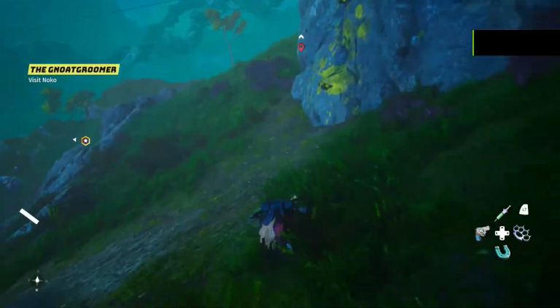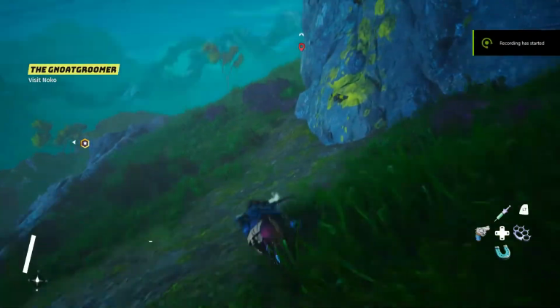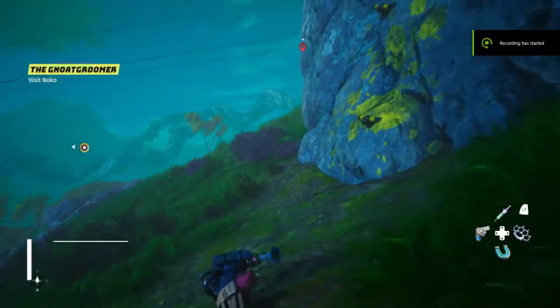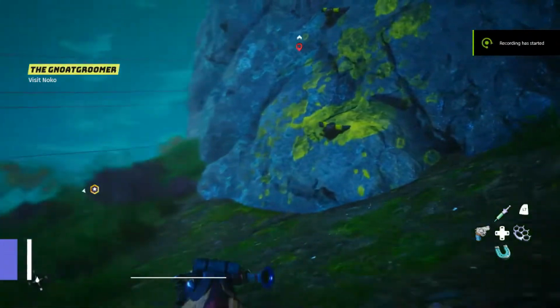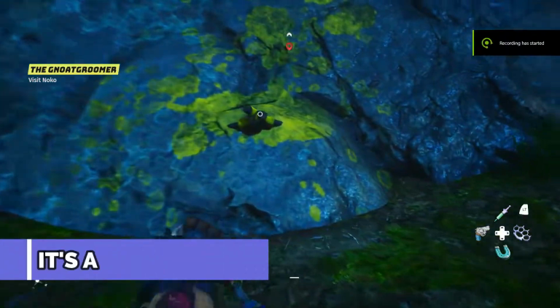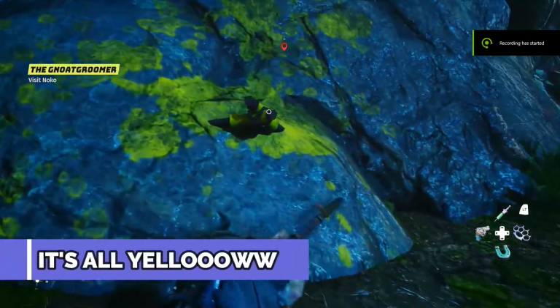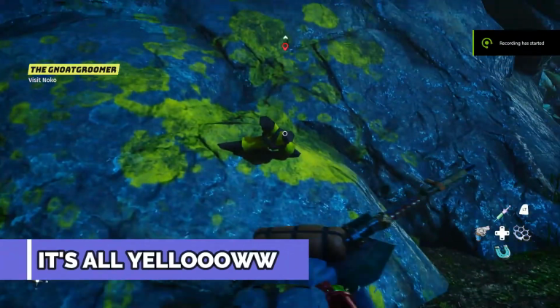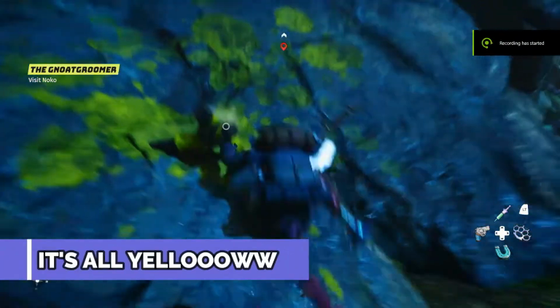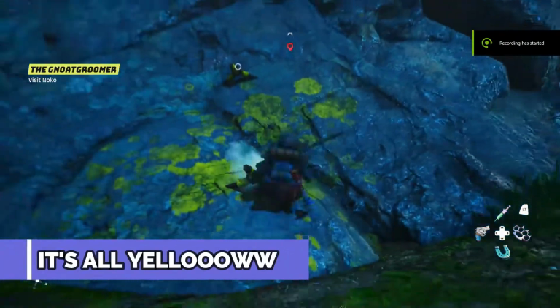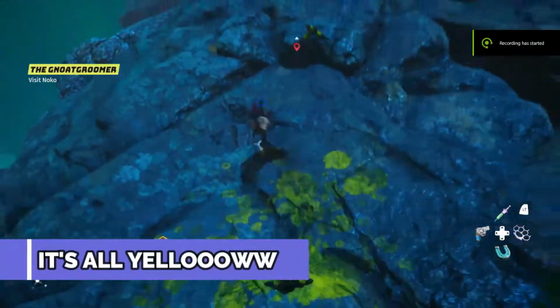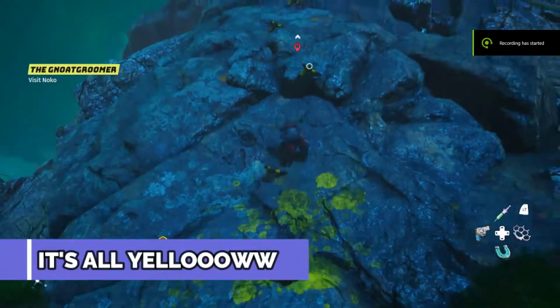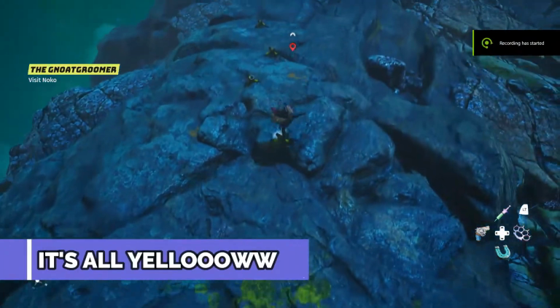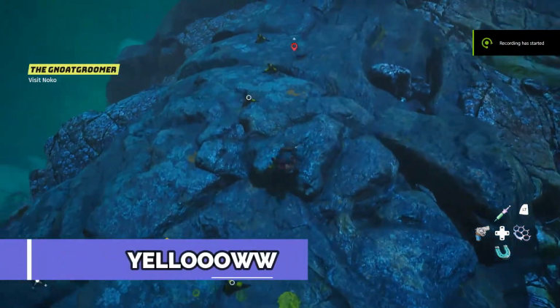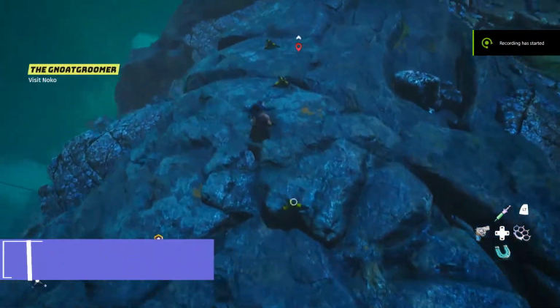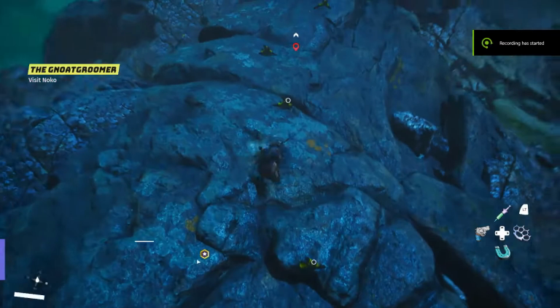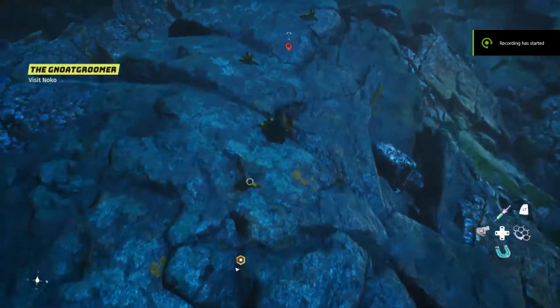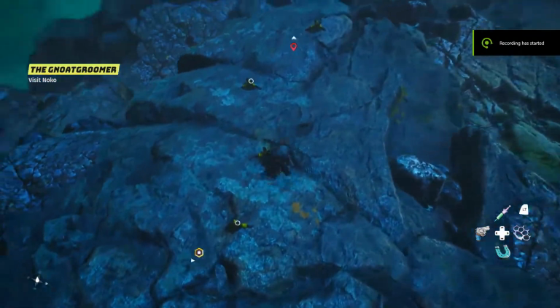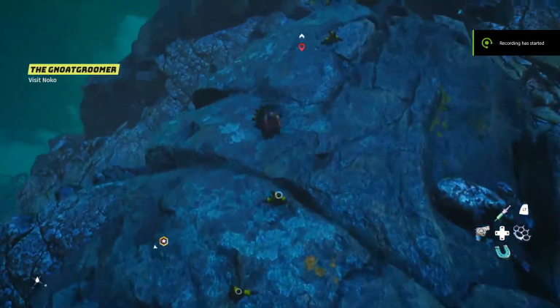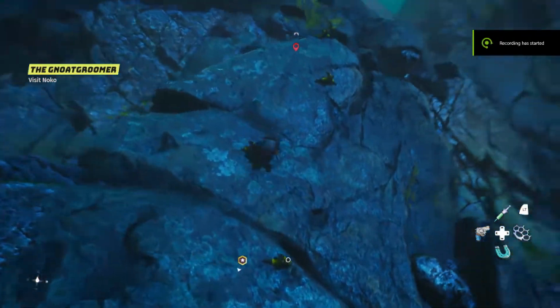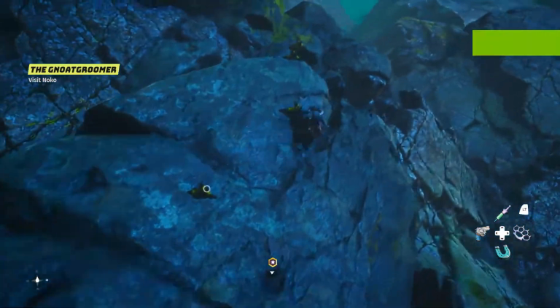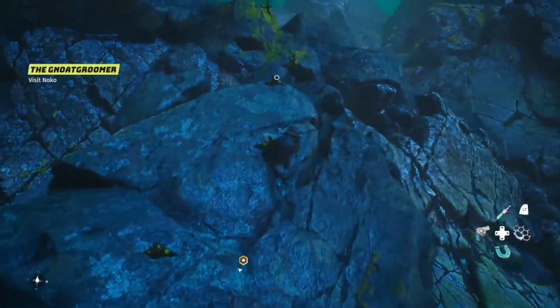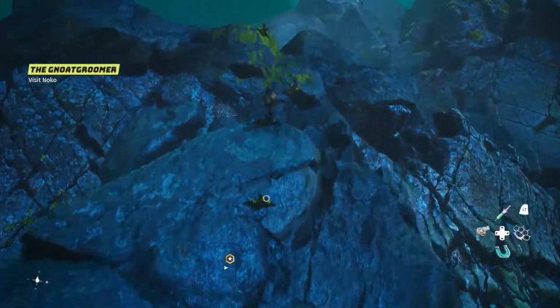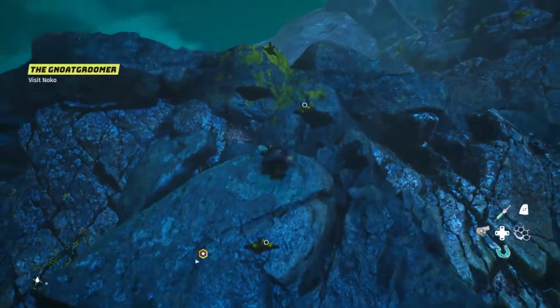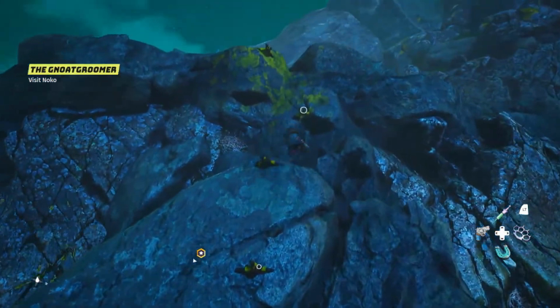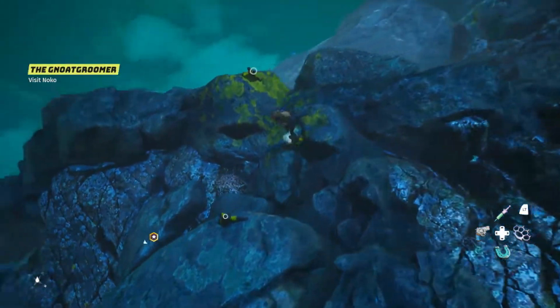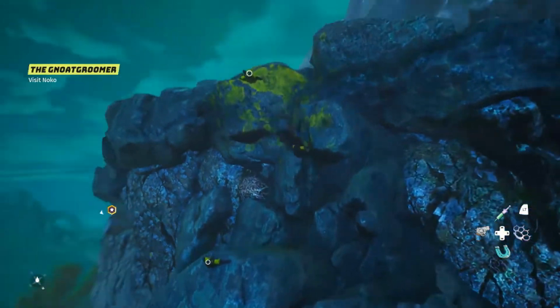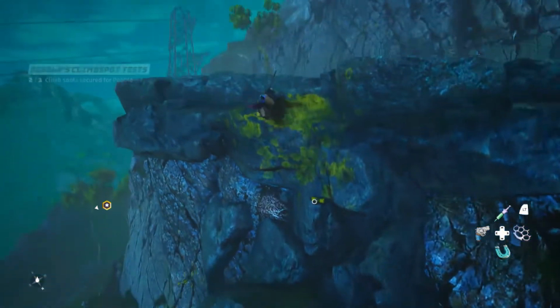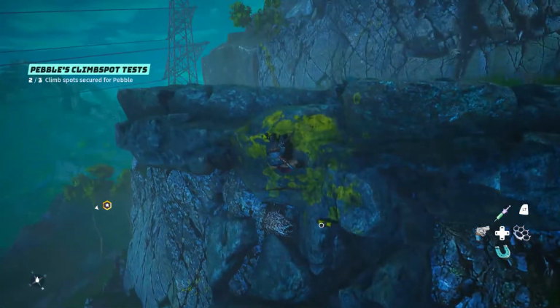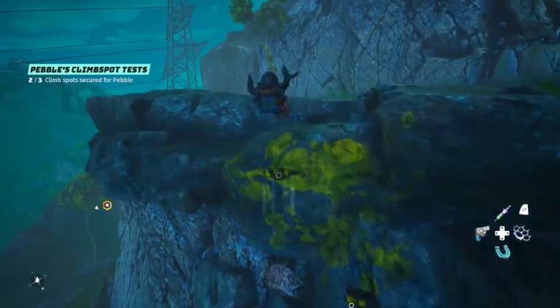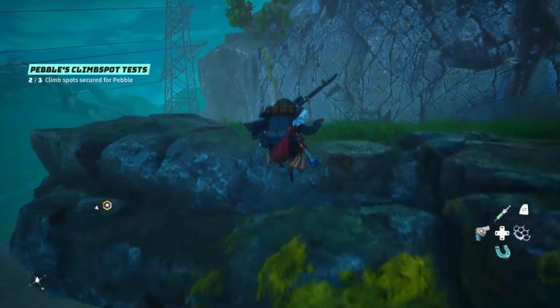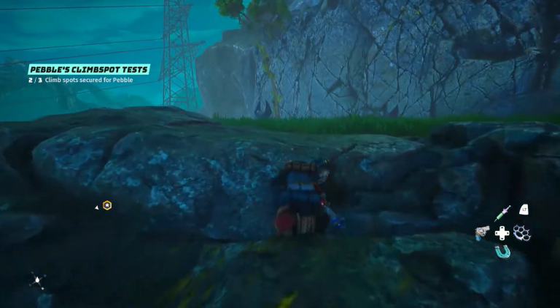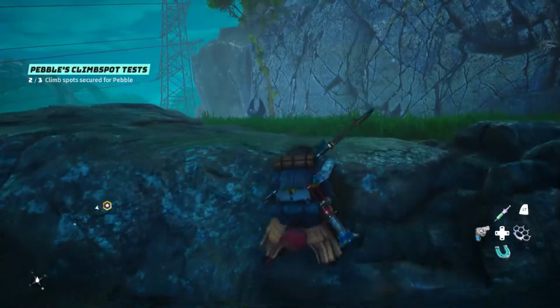Number four: it's all yellow. Yellow points lead to a bunch of secrets, hidden areas, and quests. So basically, if you see yellow paint on the wall or yellow handlebars, just follow the path.